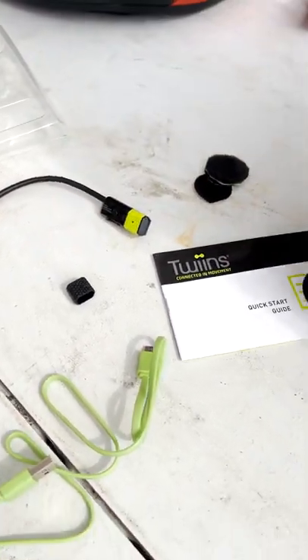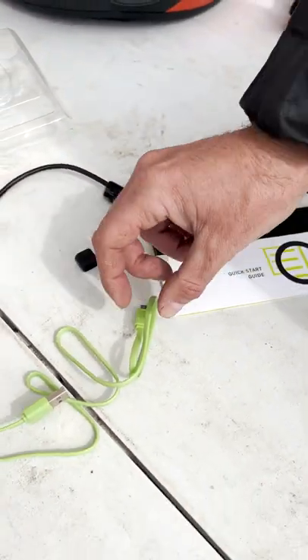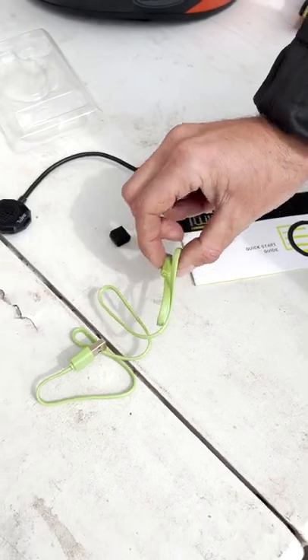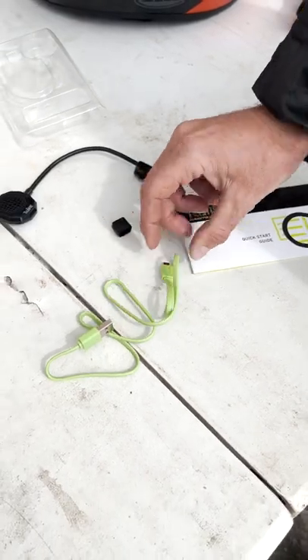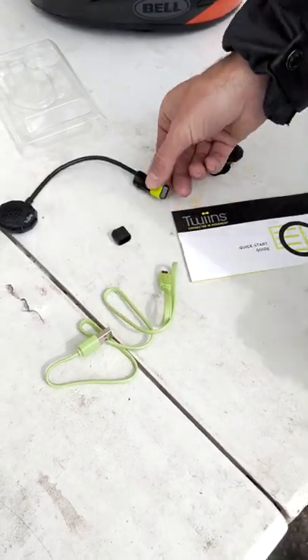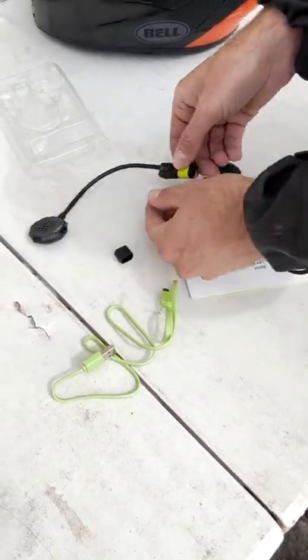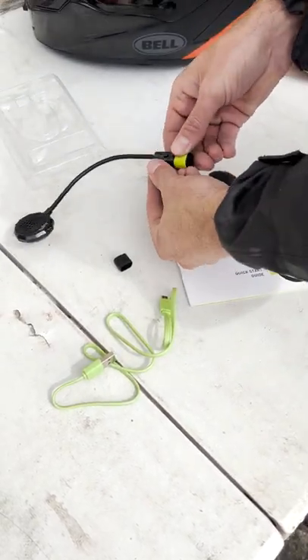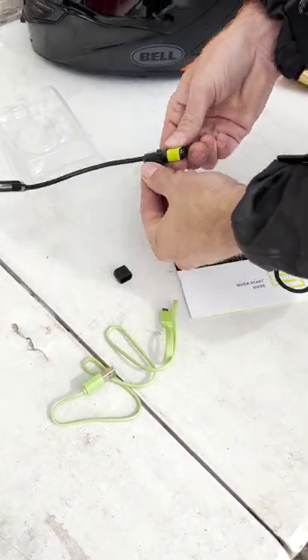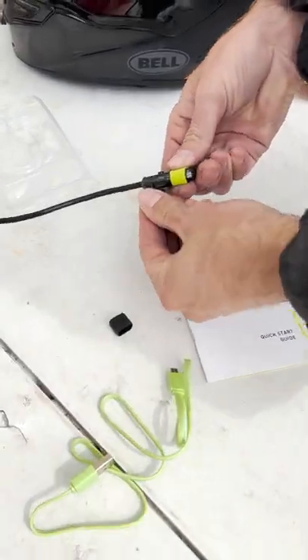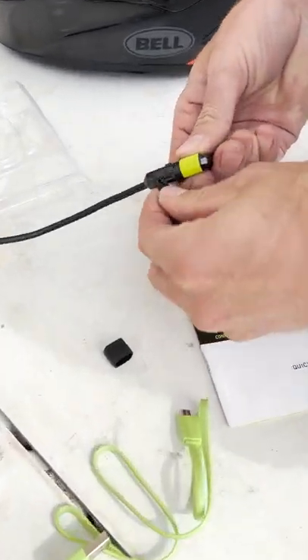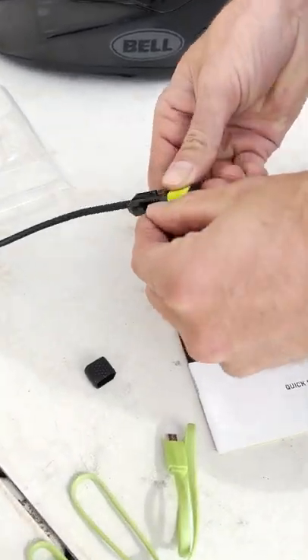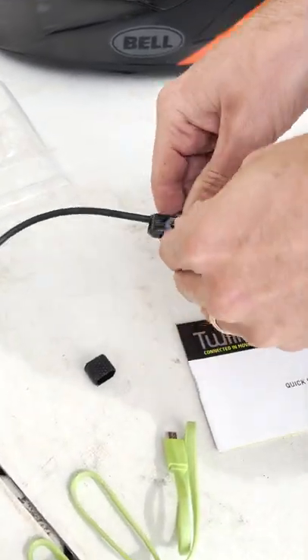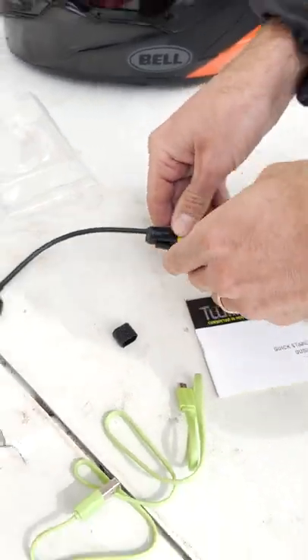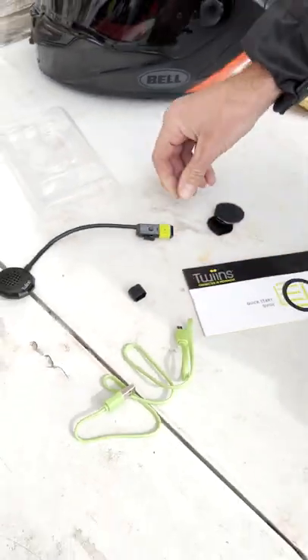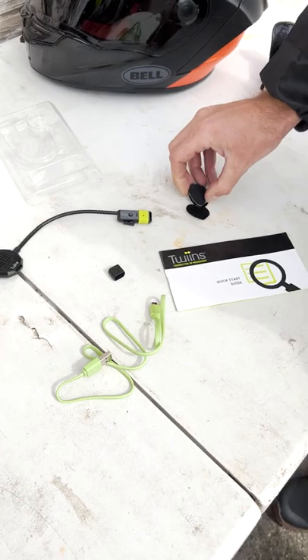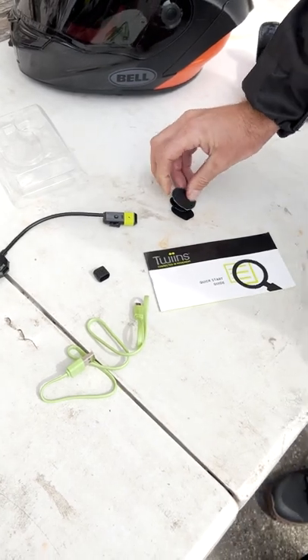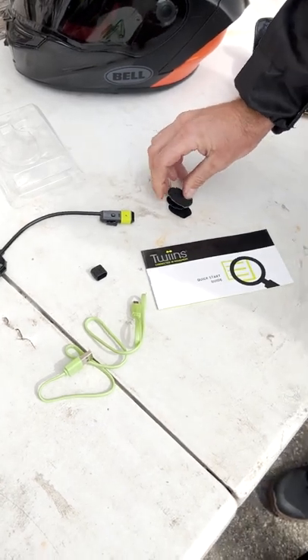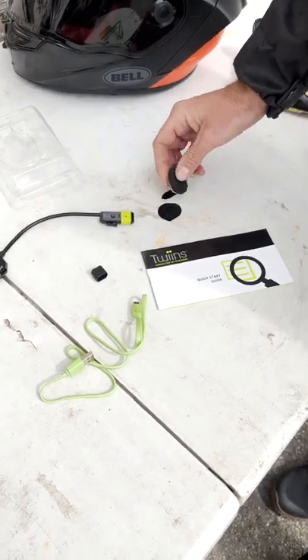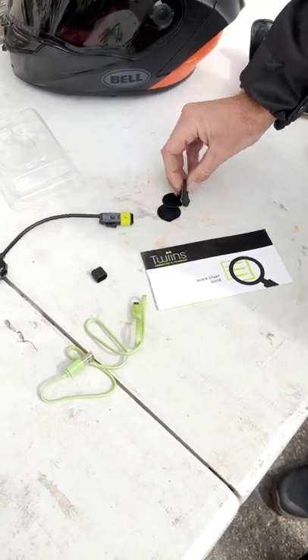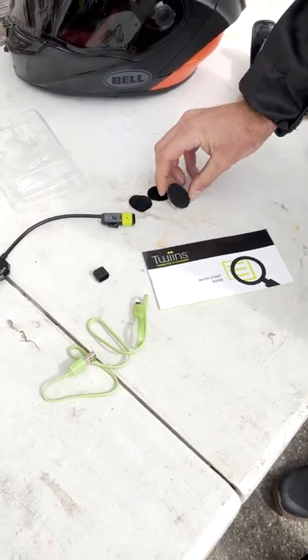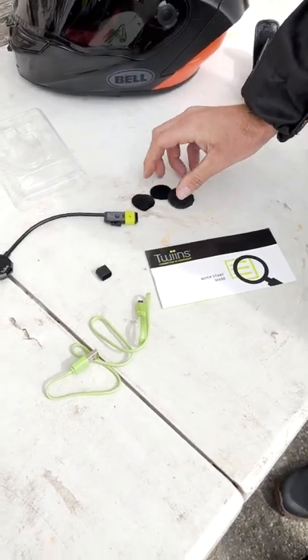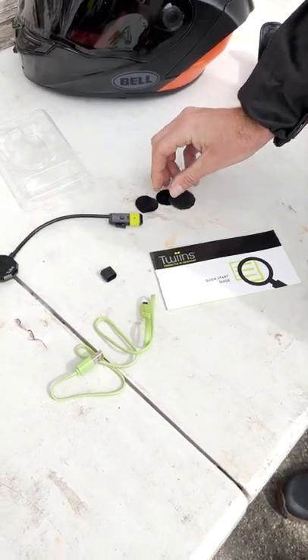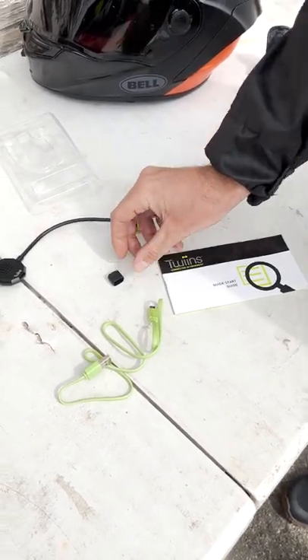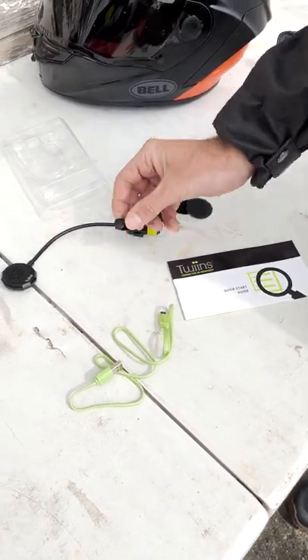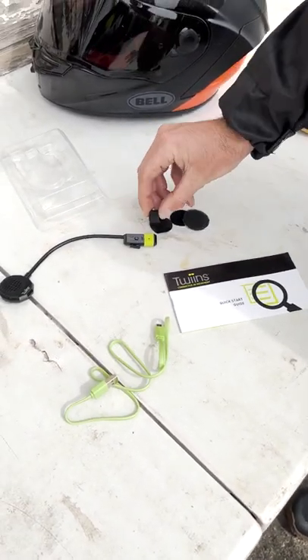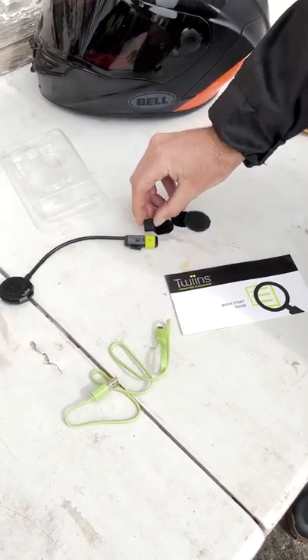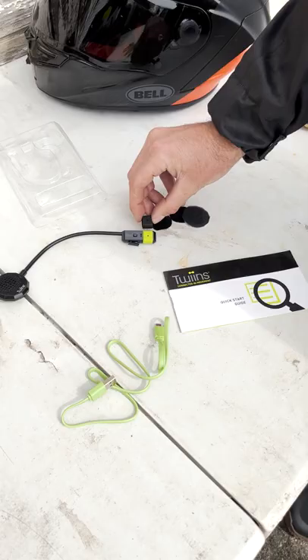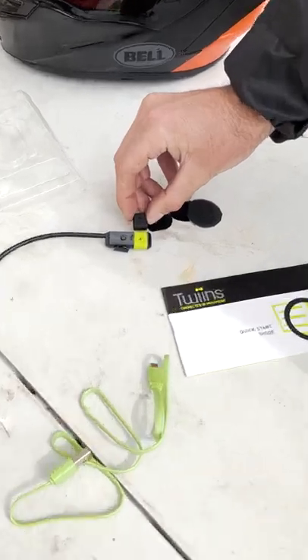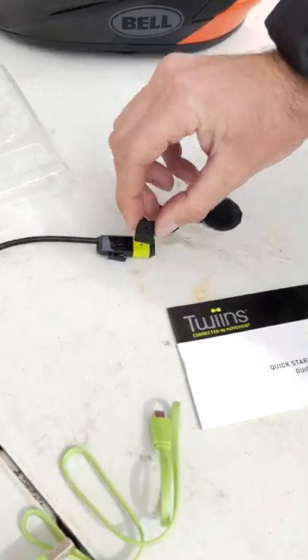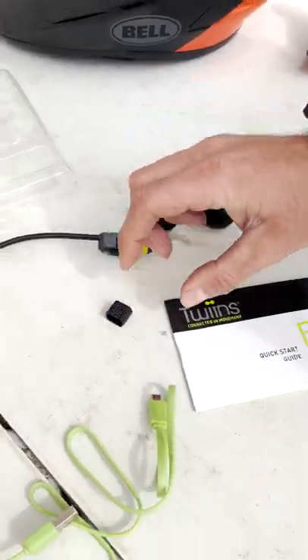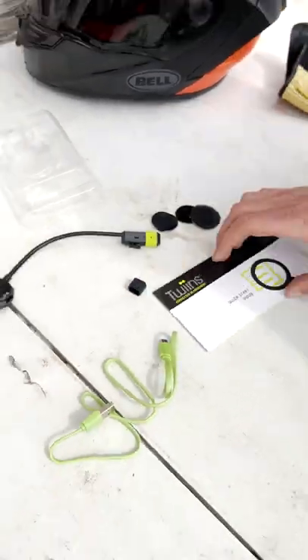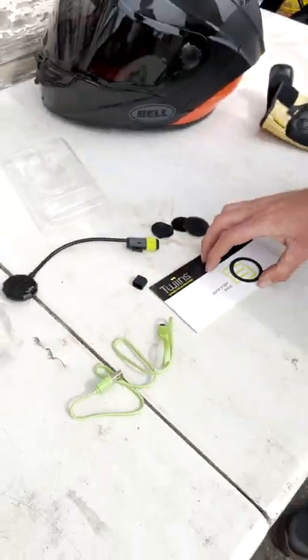It comes with a charging cable — charge it right there at the end of your boom mic. Also comes with your Velcro and pads to install it inside your helmet, a black band in case you wanted to swap that out, and your charging manual.